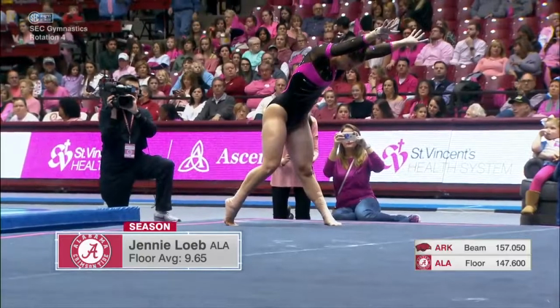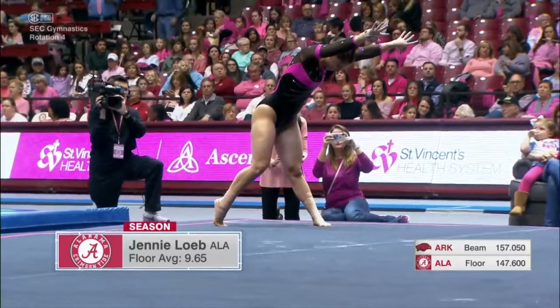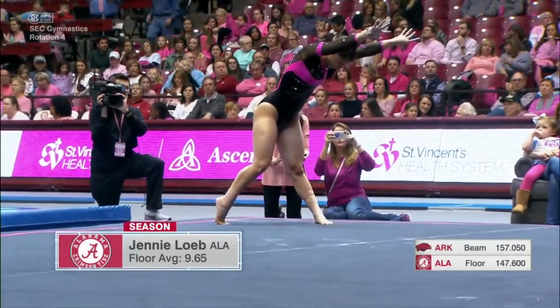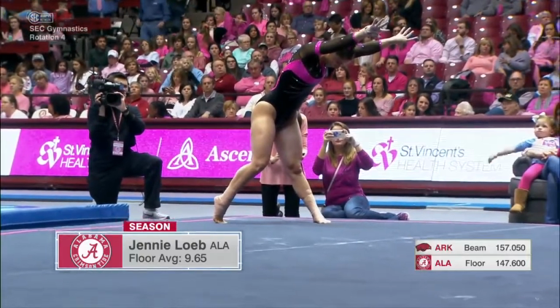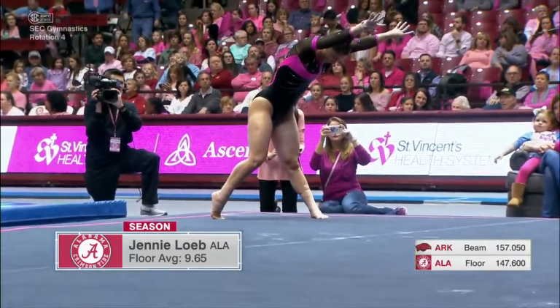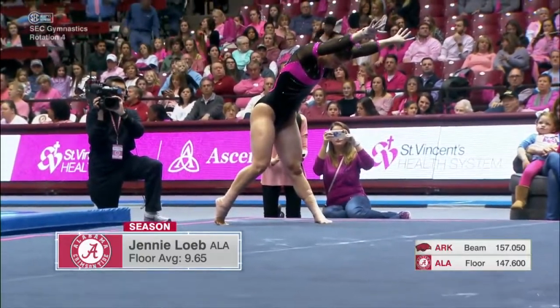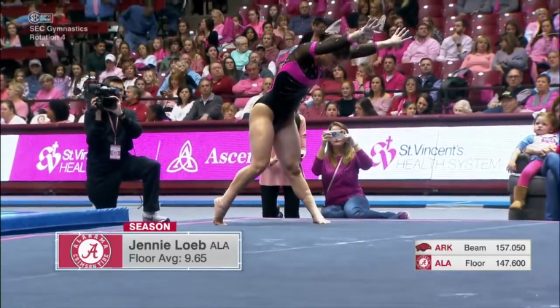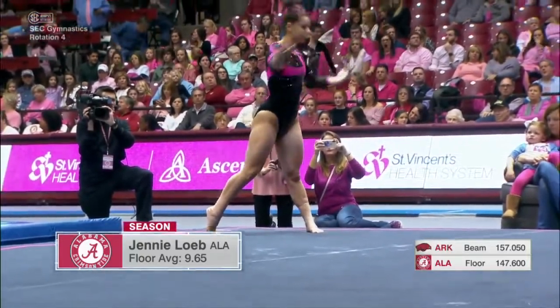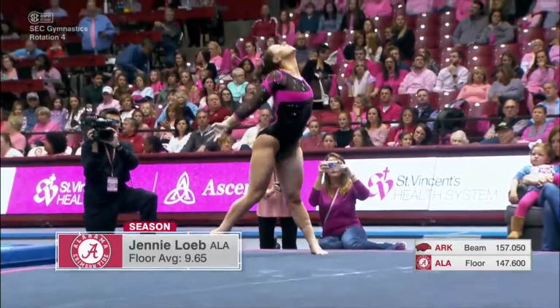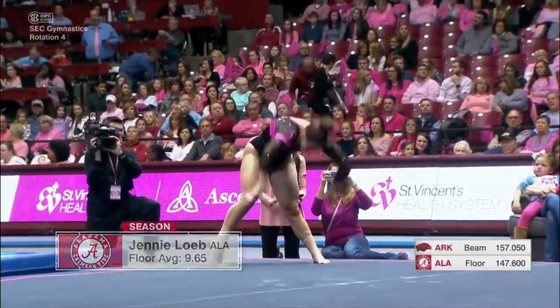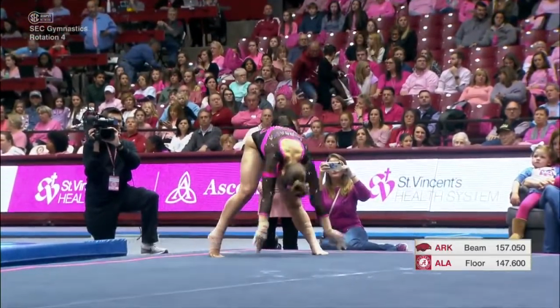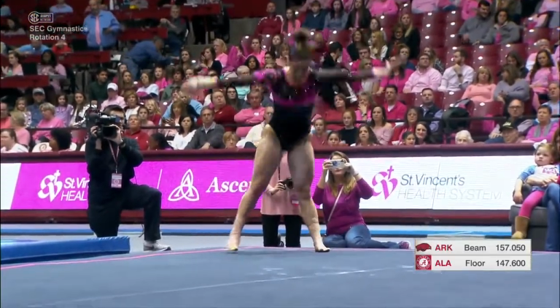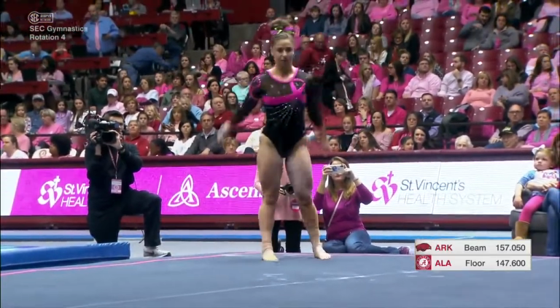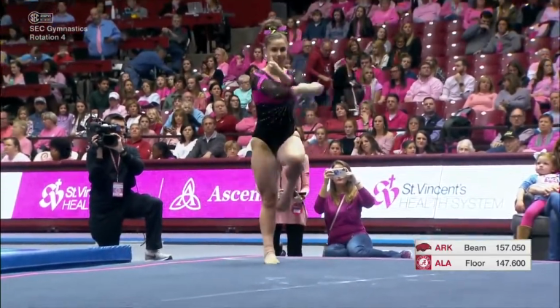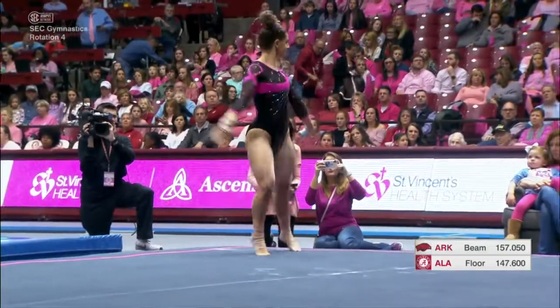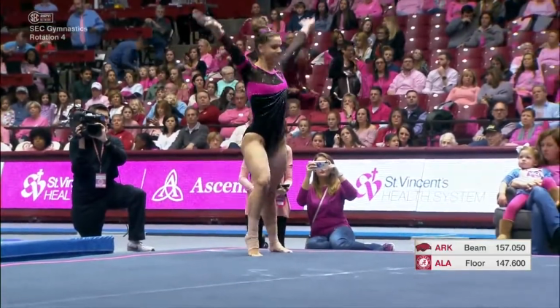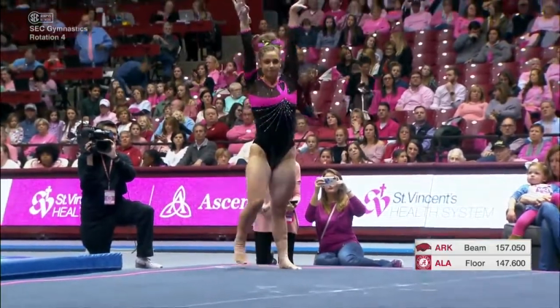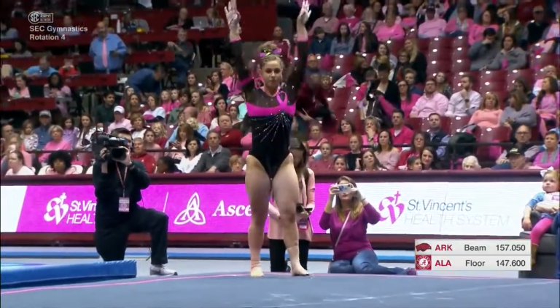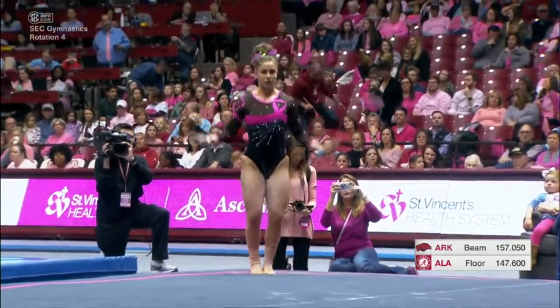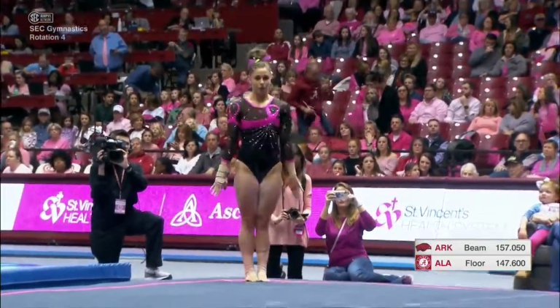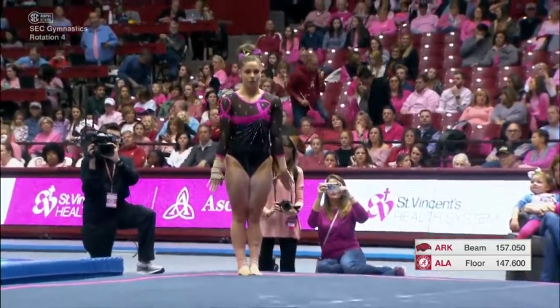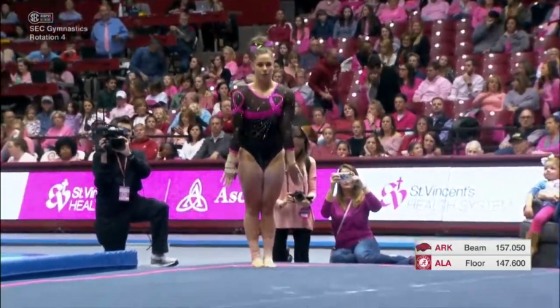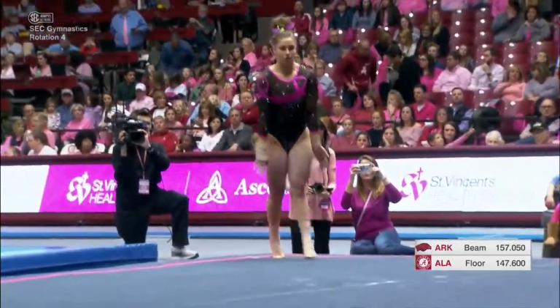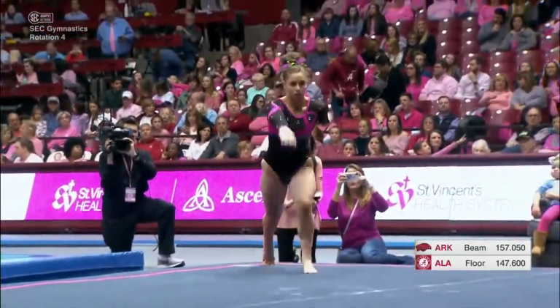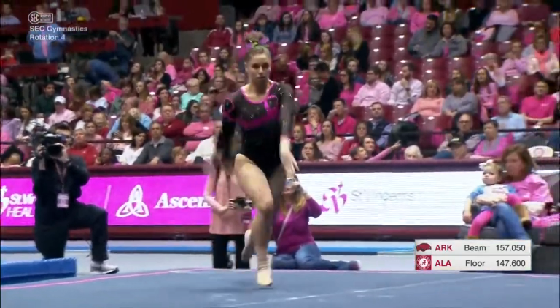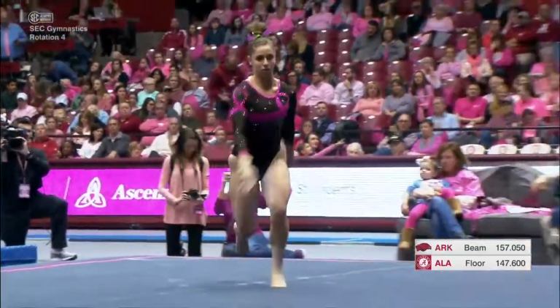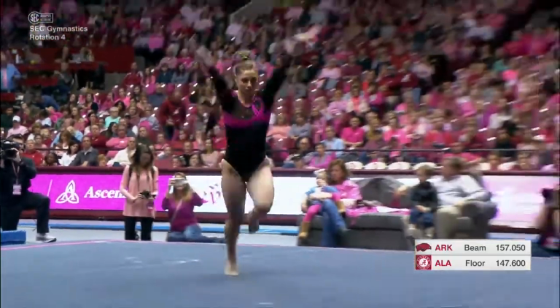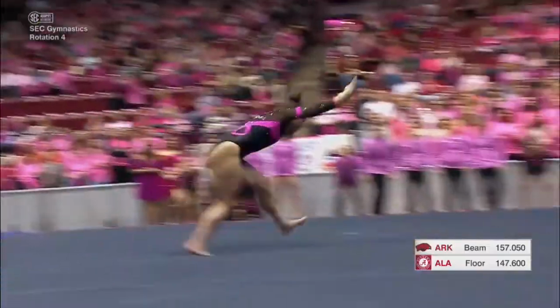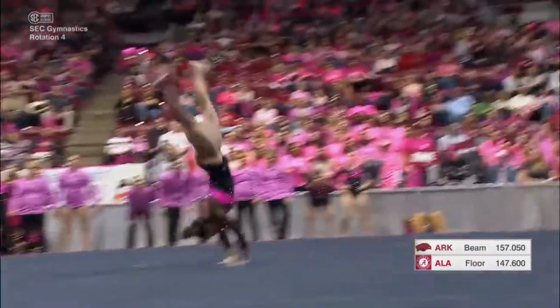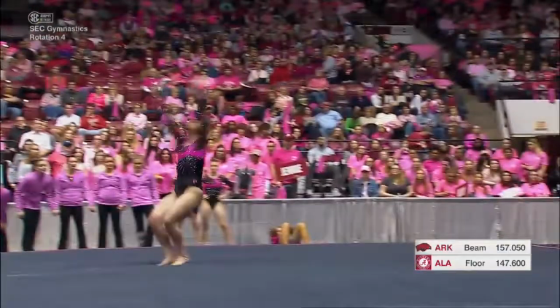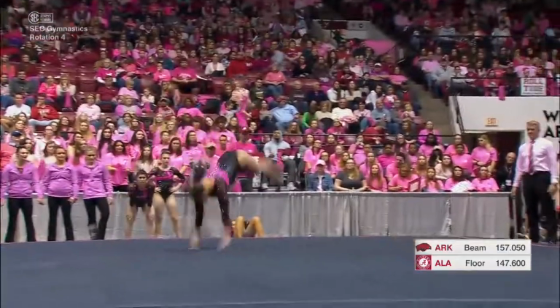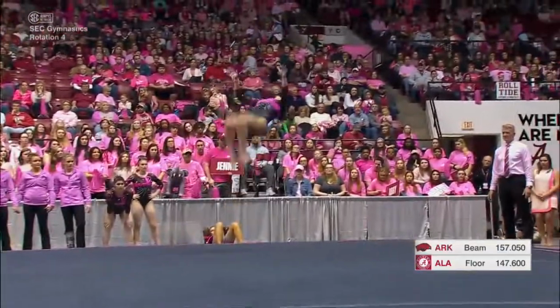On the floor for Alabama, Jenny Loeb. First time we've seen her compete tonight. Jenny is a senior — this is actually her first year competing during her time with the Crimson Tide.